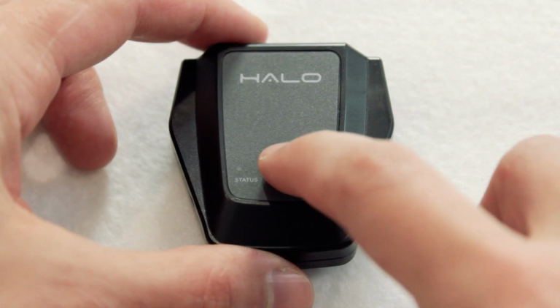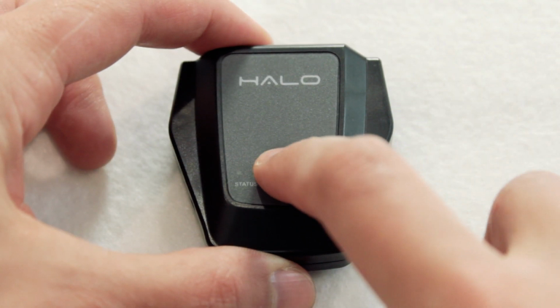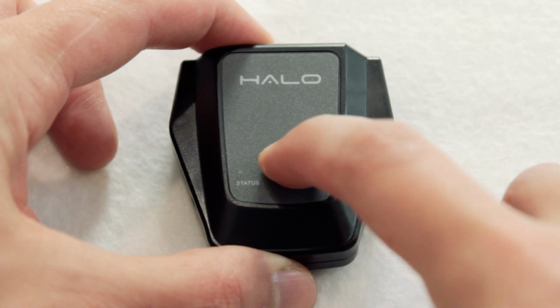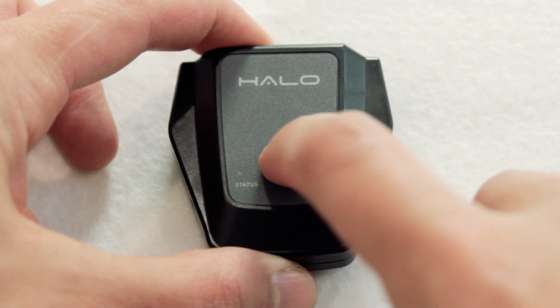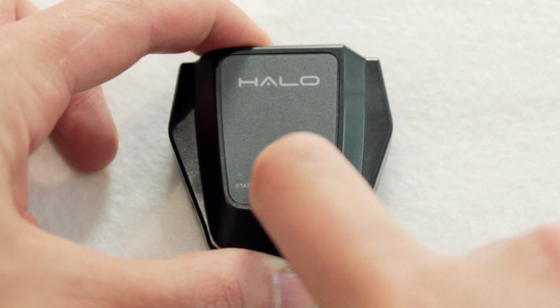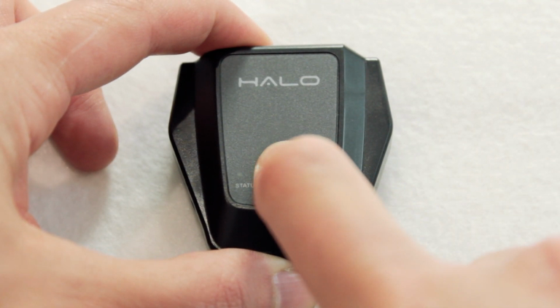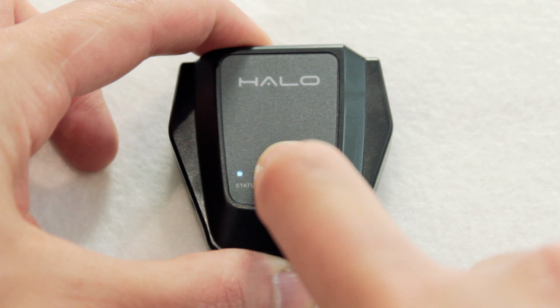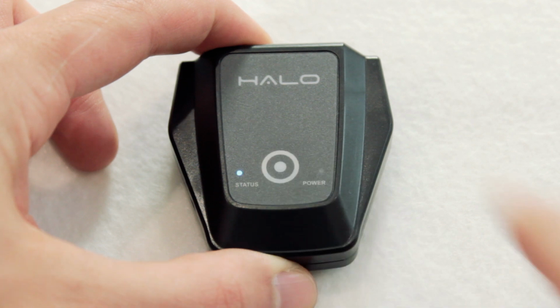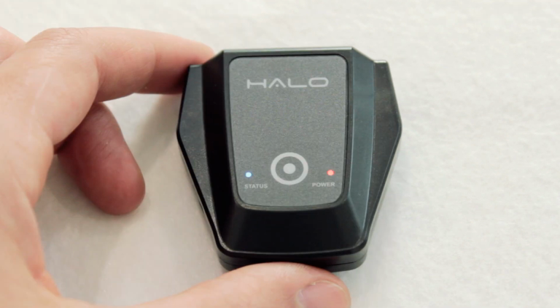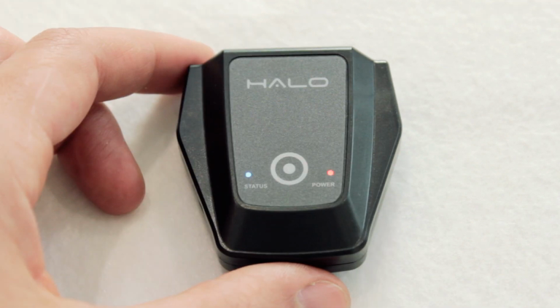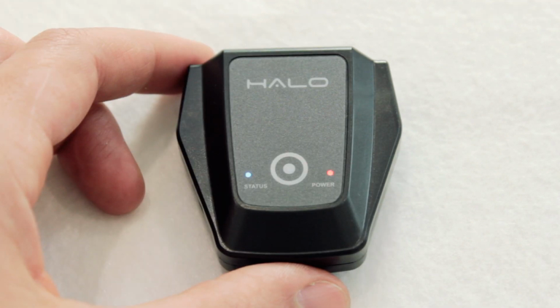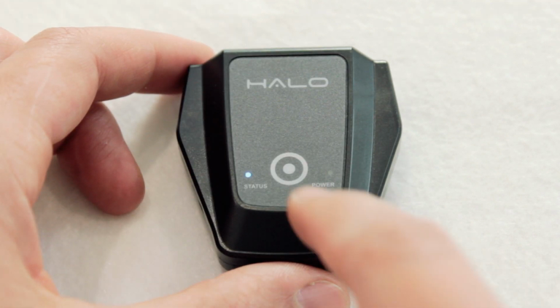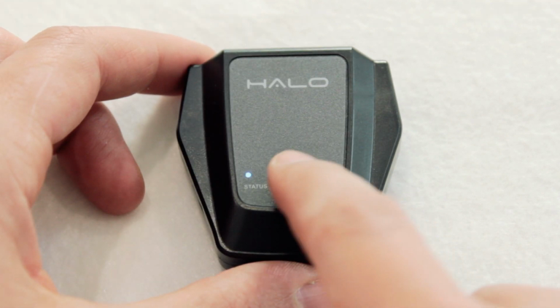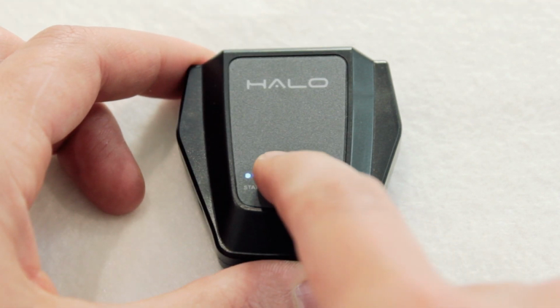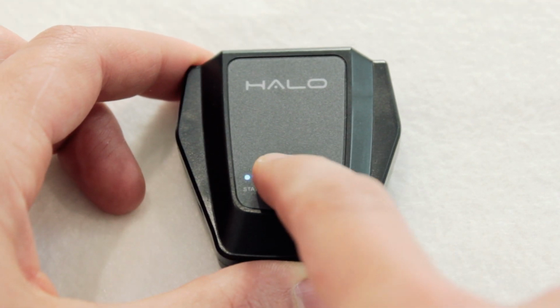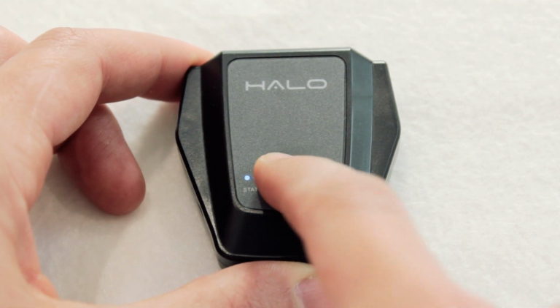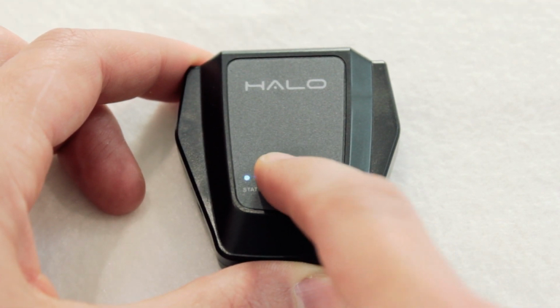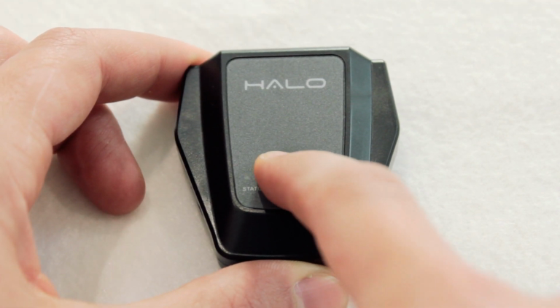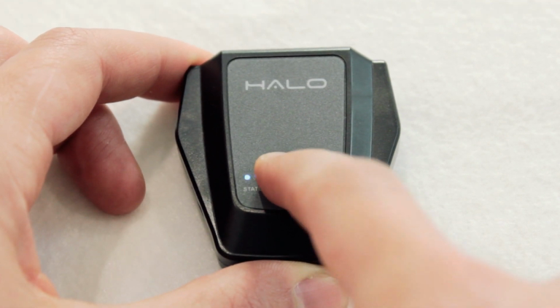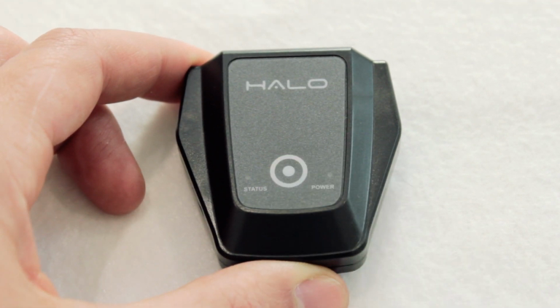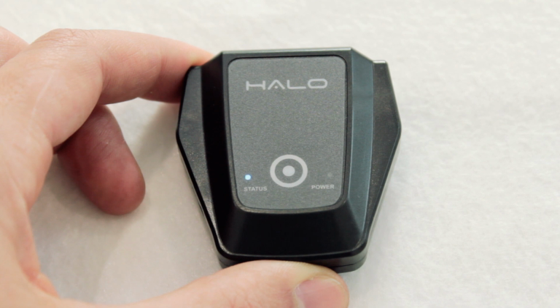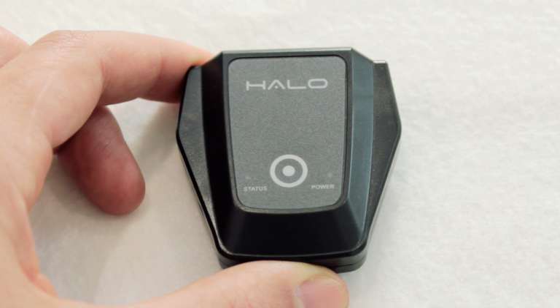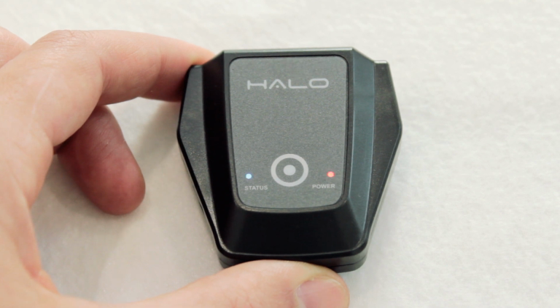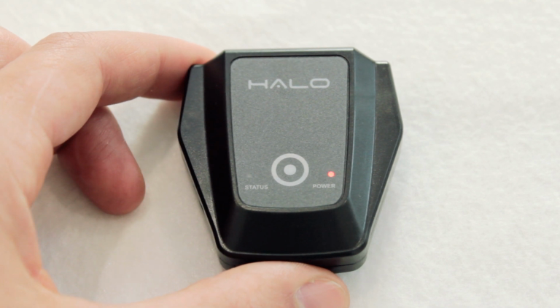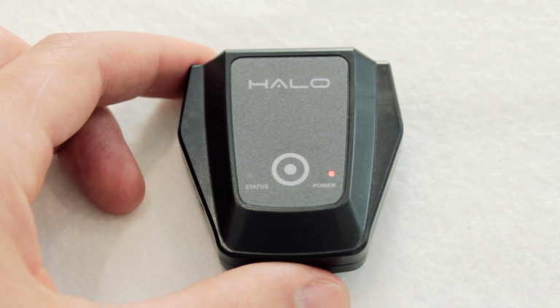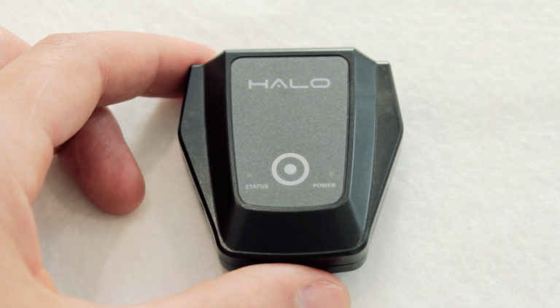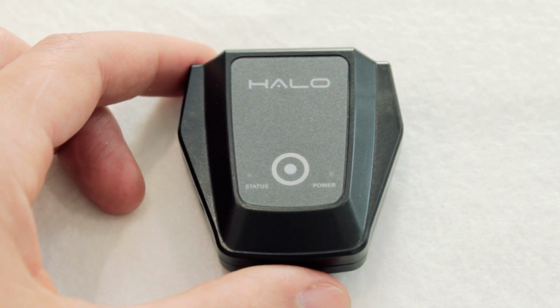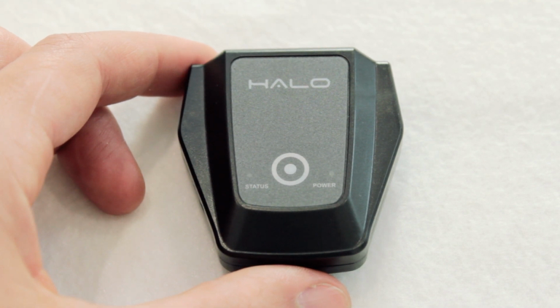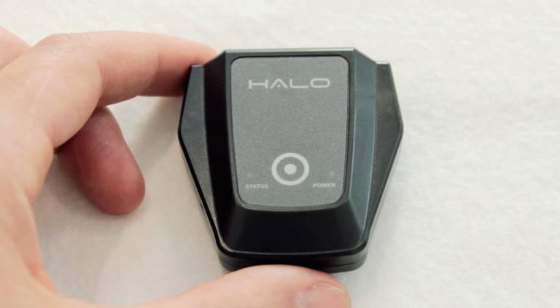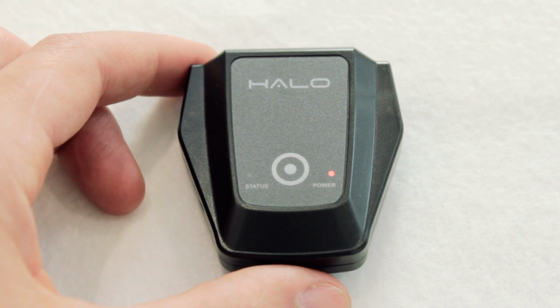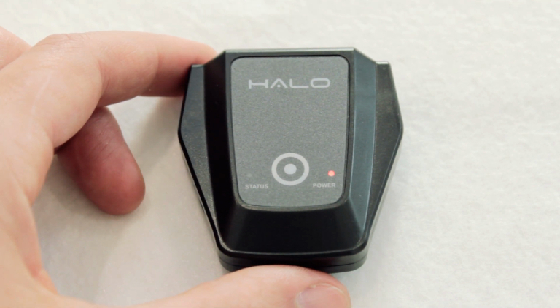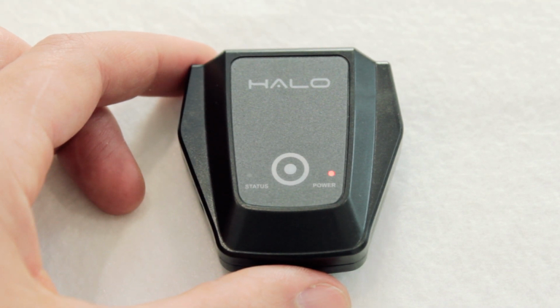Start by powering on the follow module. Once it is on, activate binding mode by pressing the power button six times. The blue status LED will flash in sets of three to indicate binding mode is active.